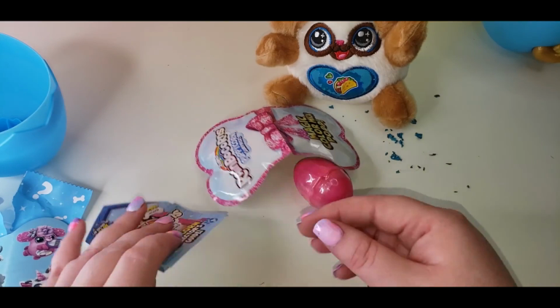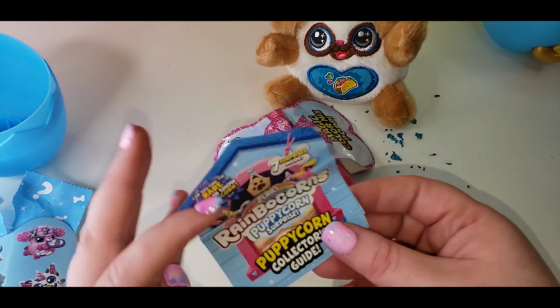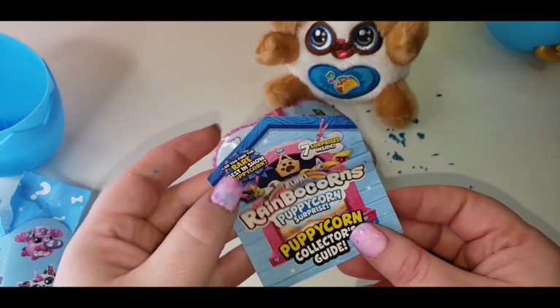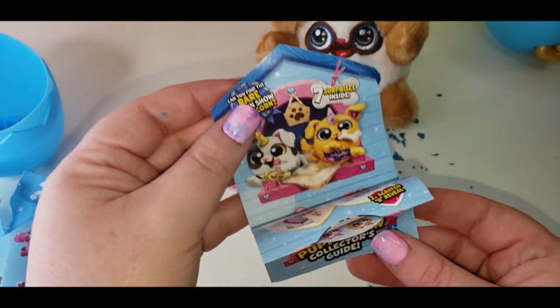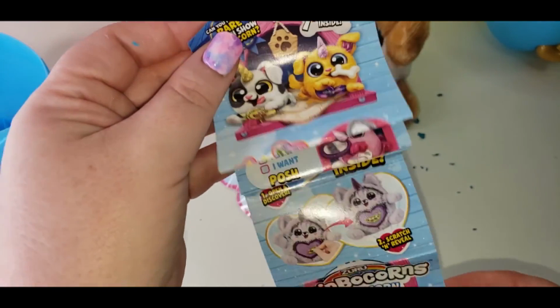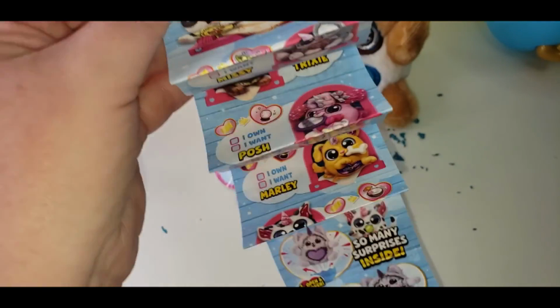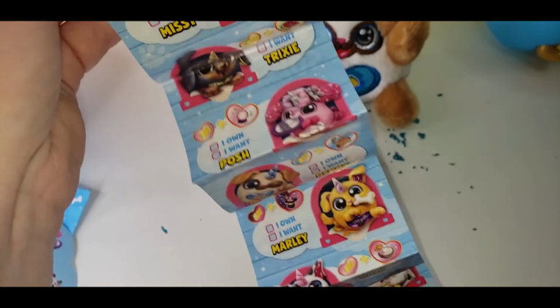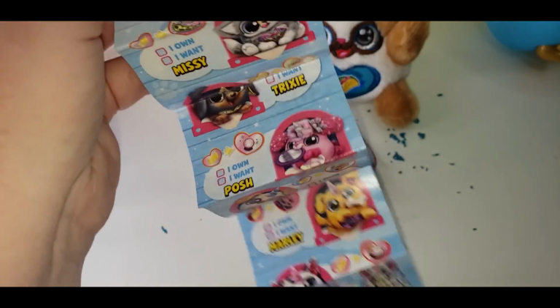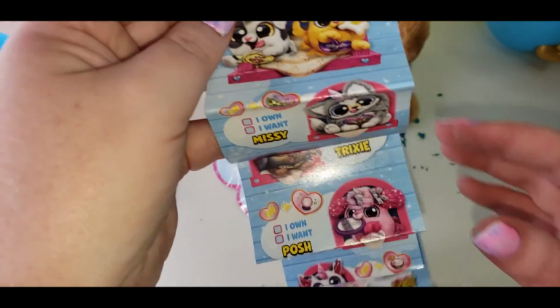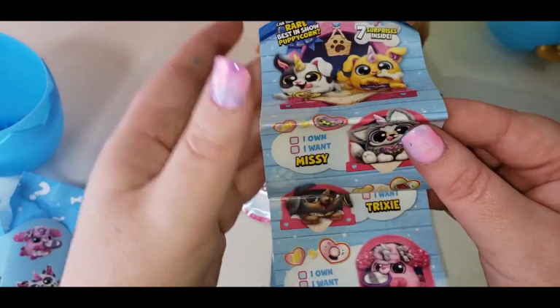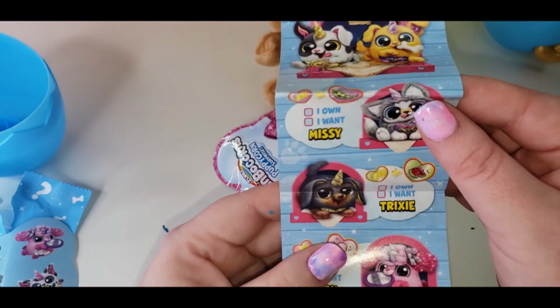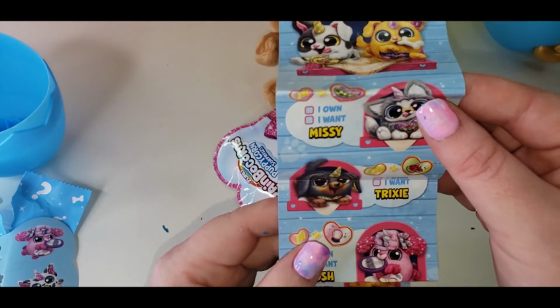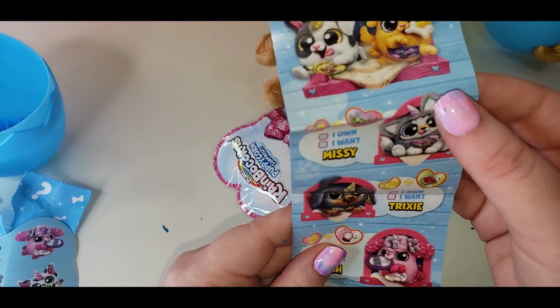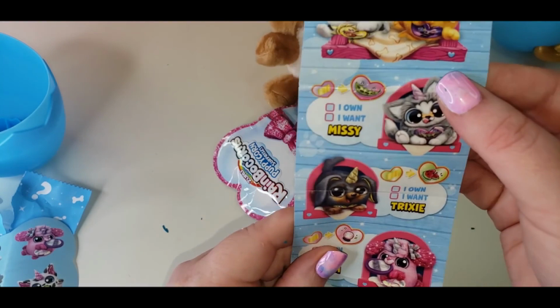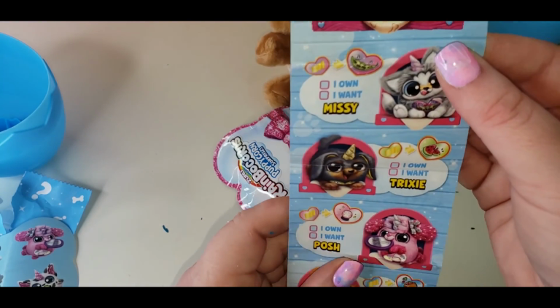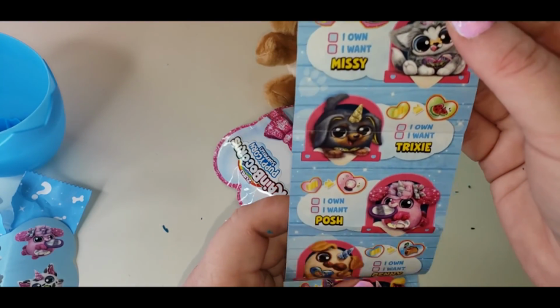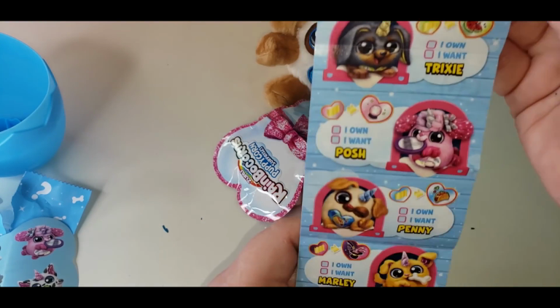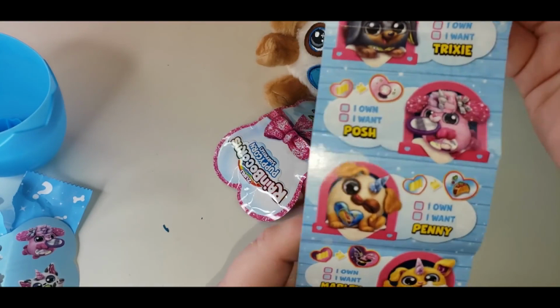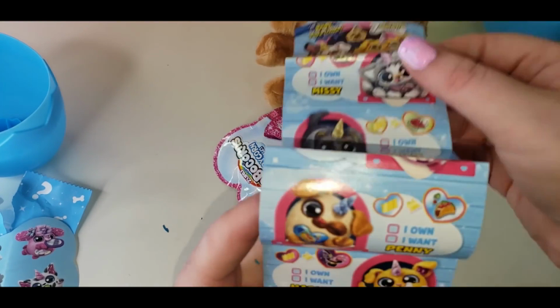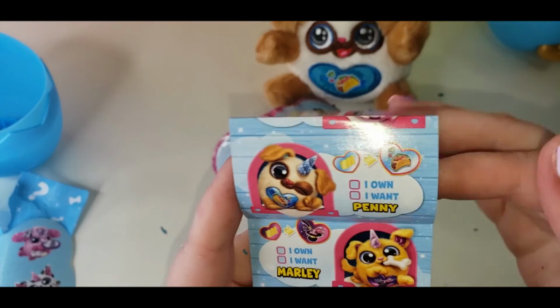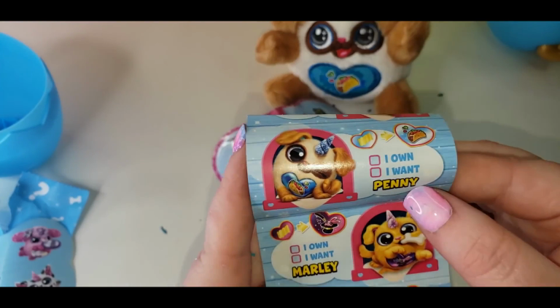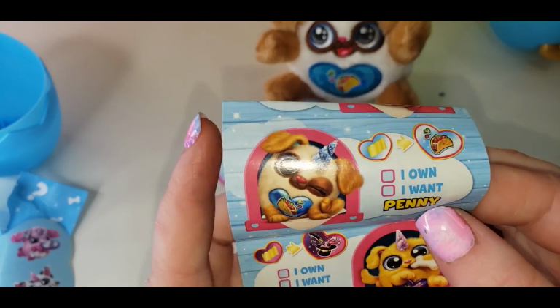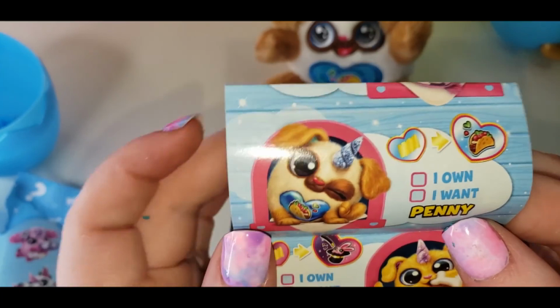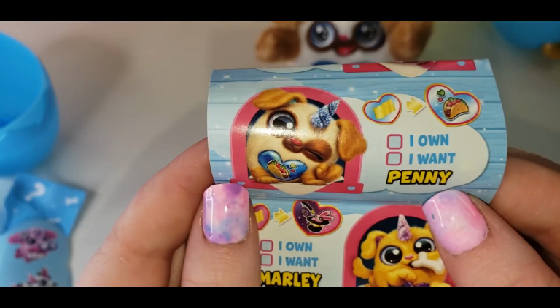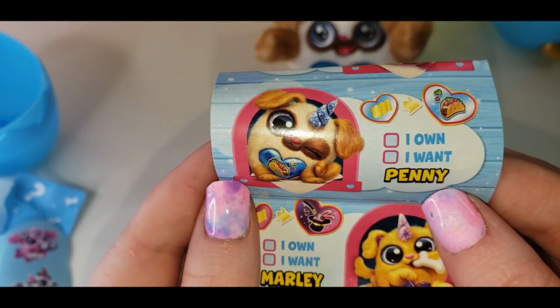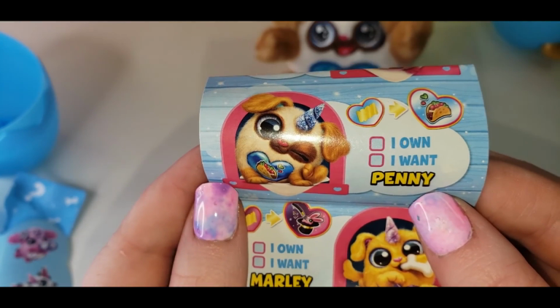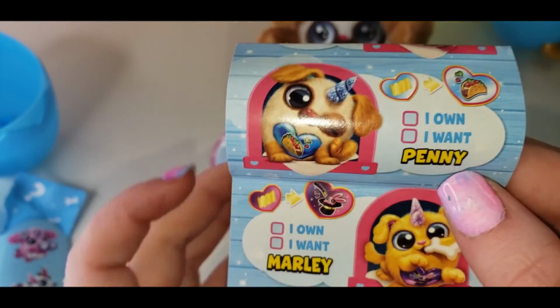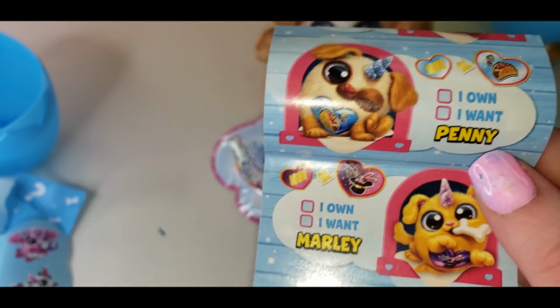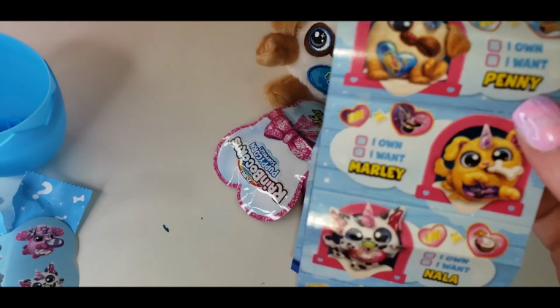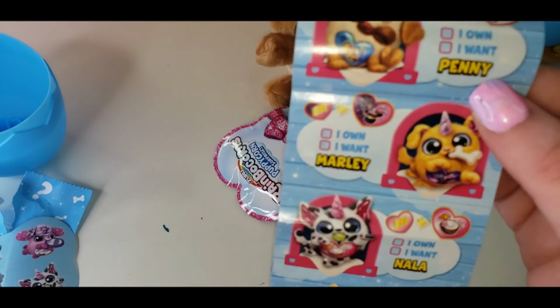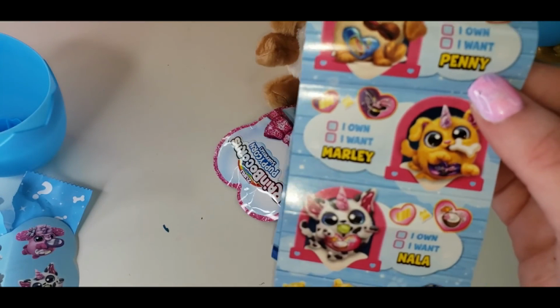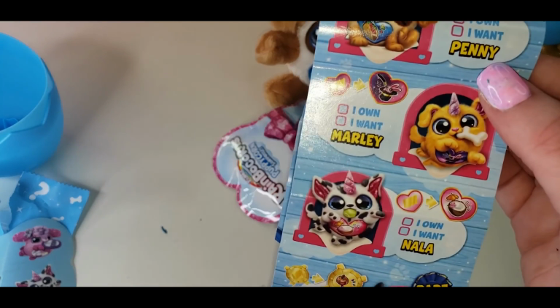And here is our collector's guide. Let's see who we've got. We got Penny! Isn't Penny cute?